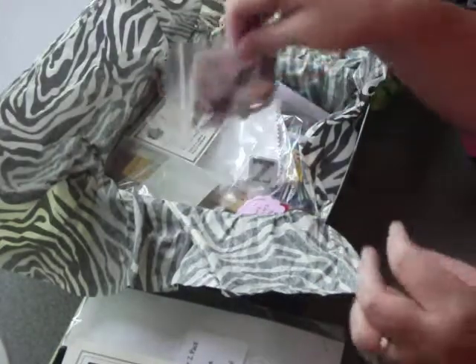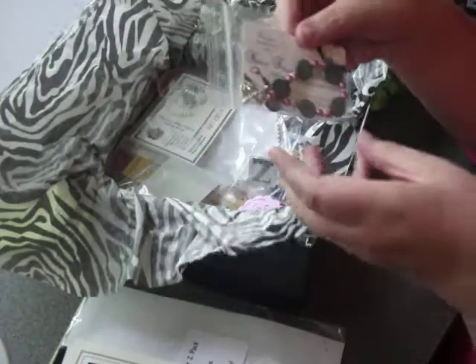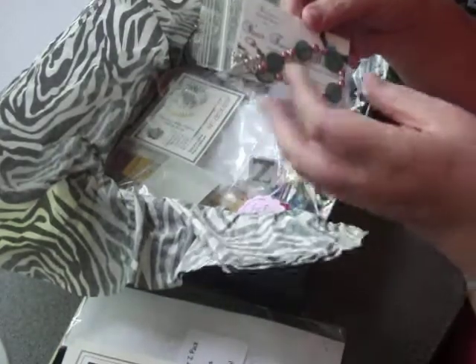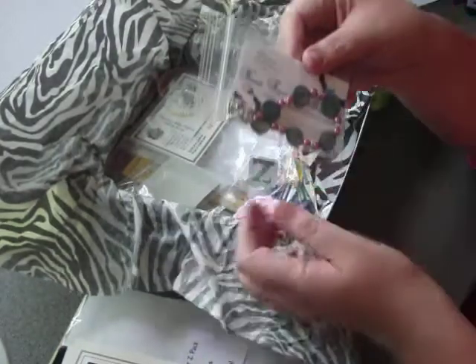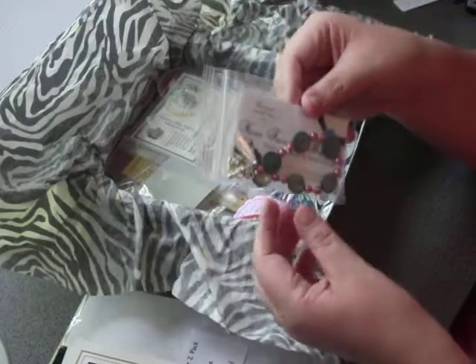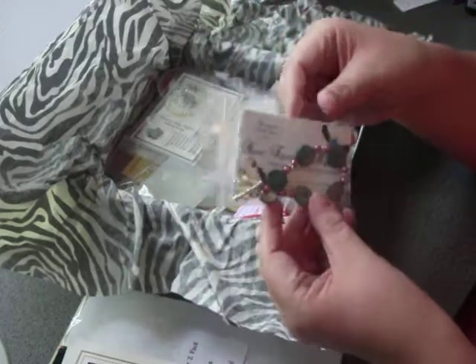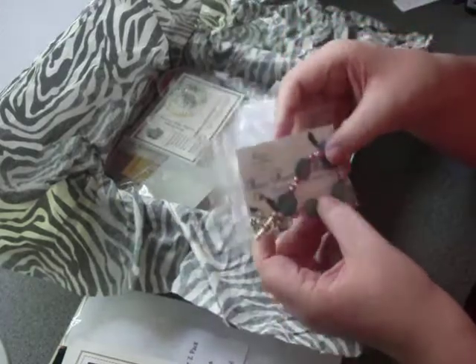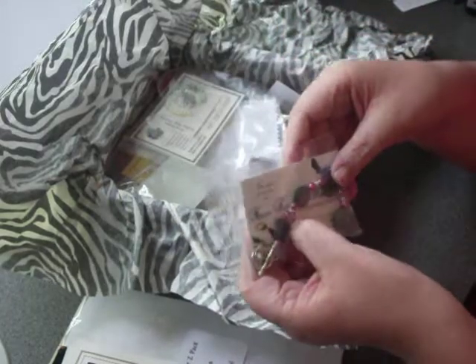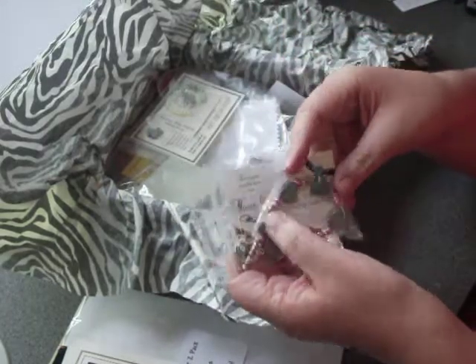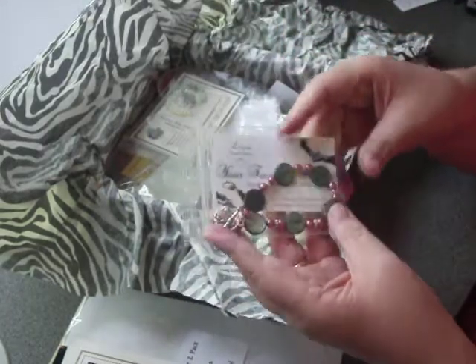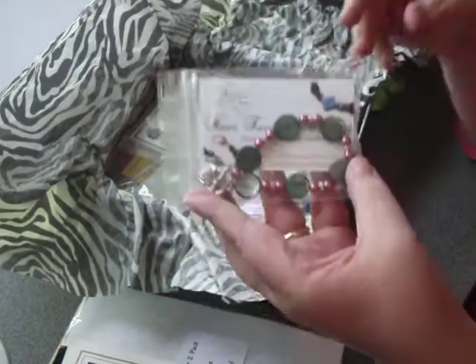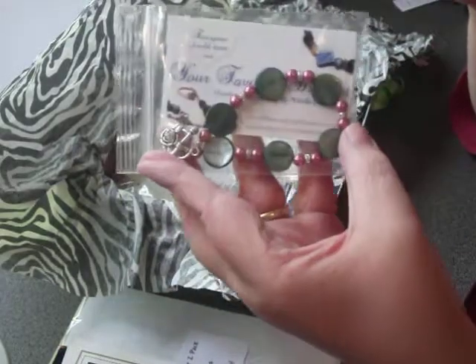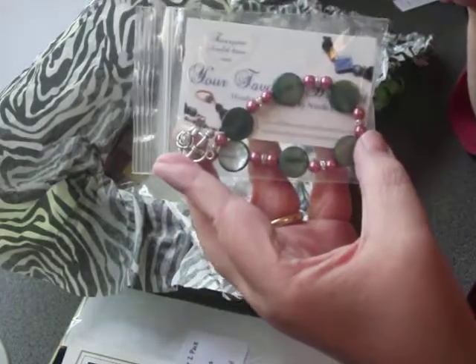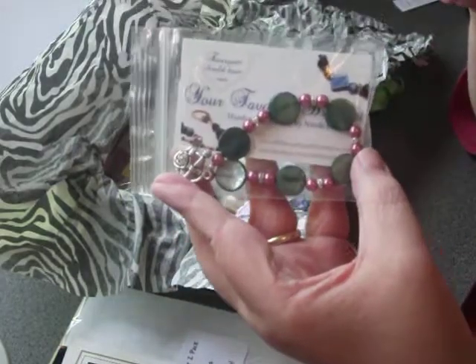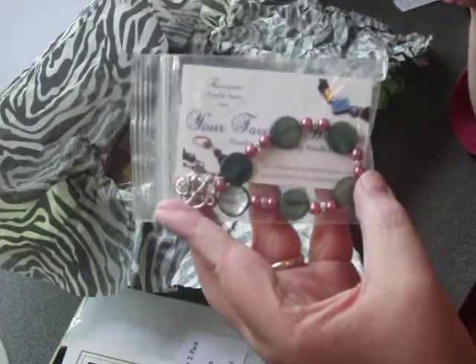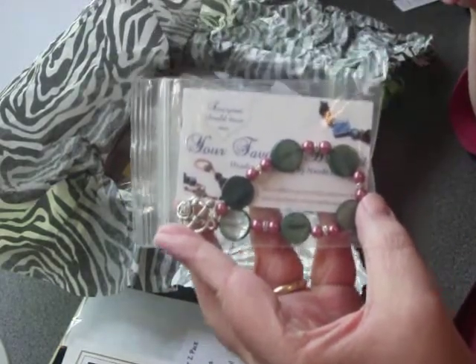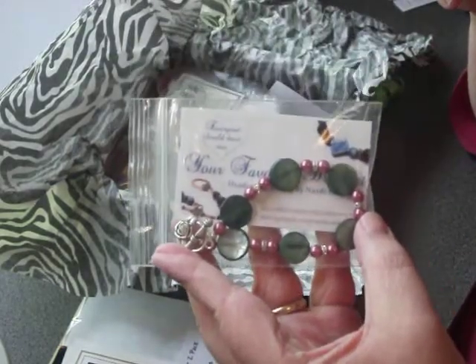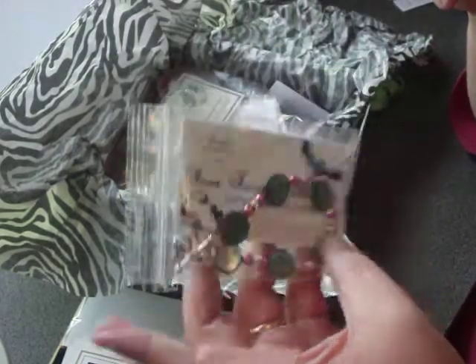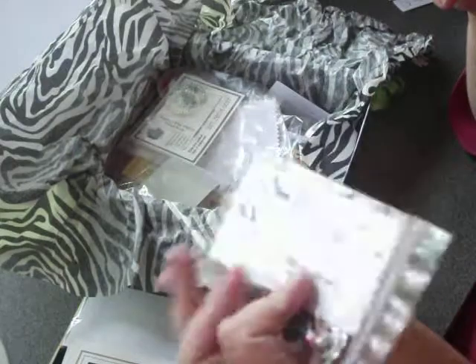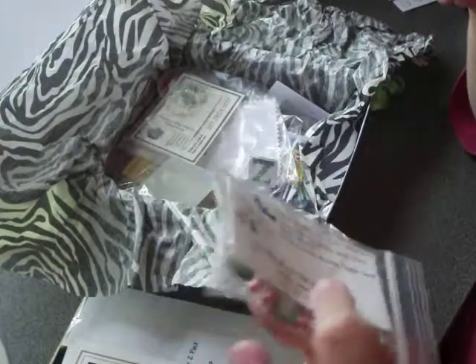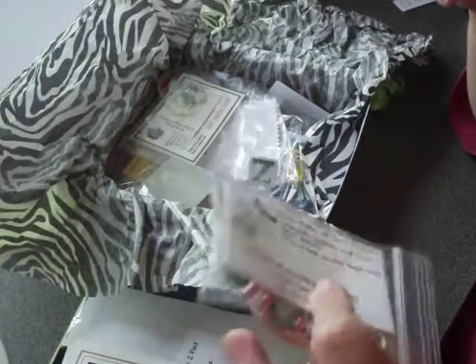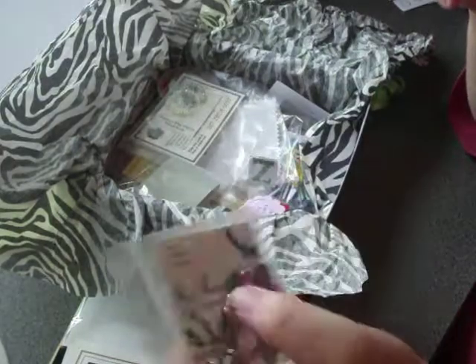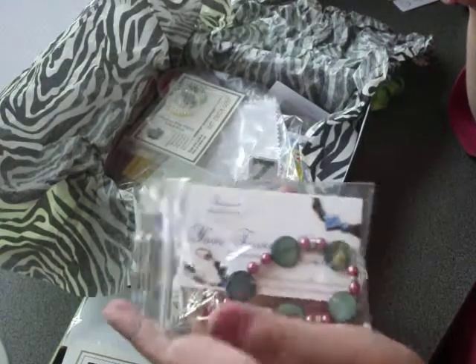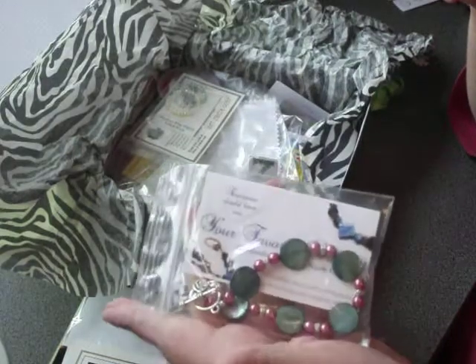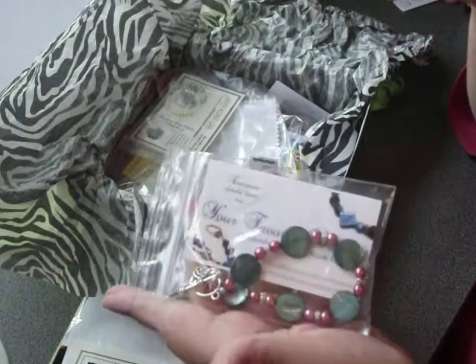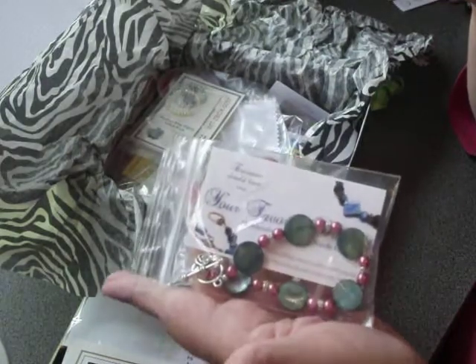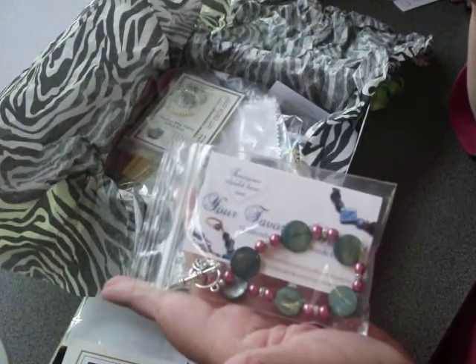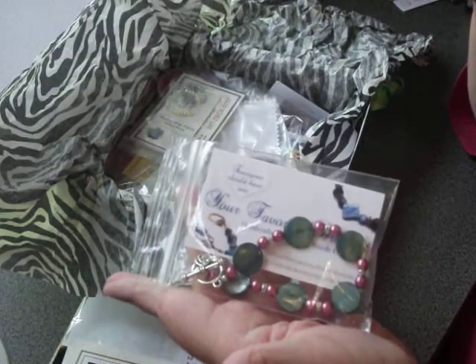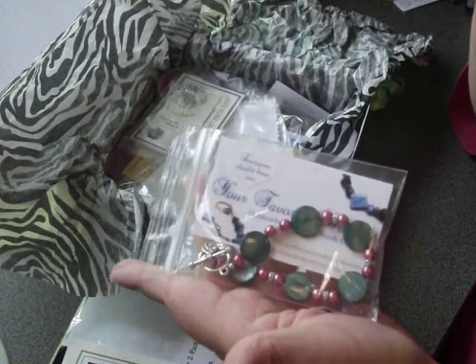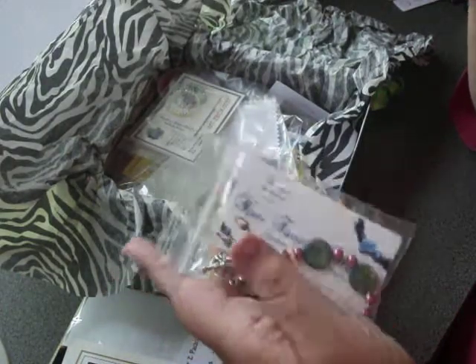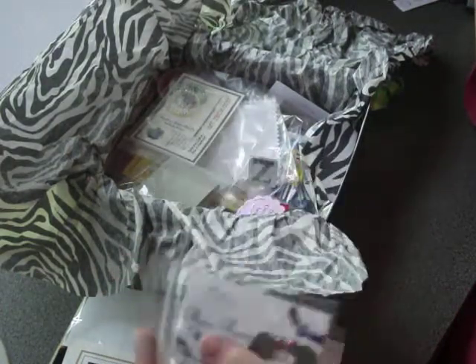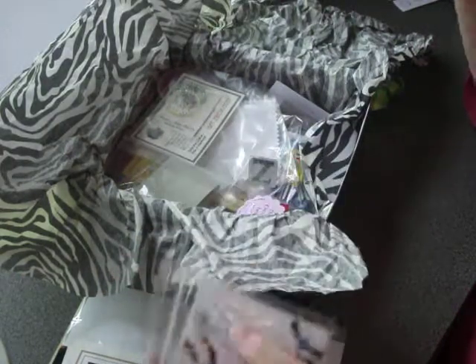This bracelet is from Your Favorite Bracelet. She's put a little coupon on the back. And as you can see, it's a full size bracelet — a real sample.